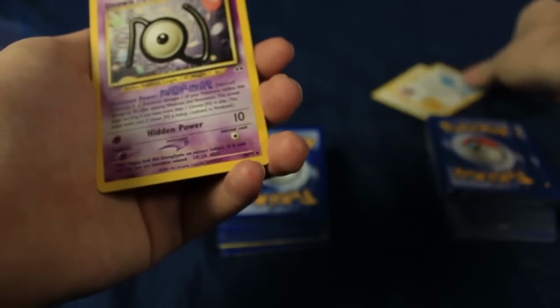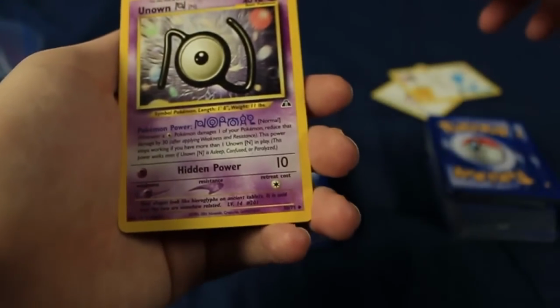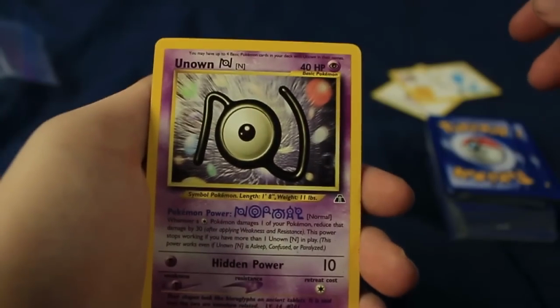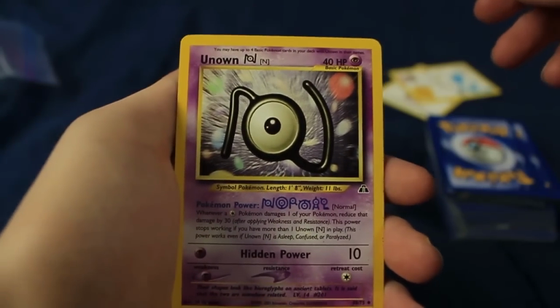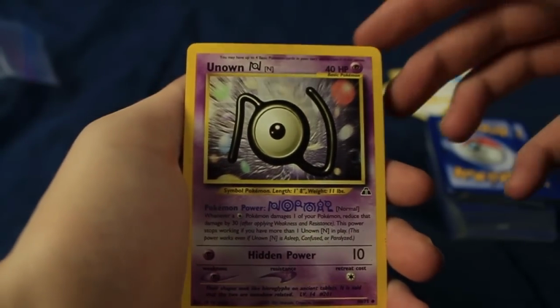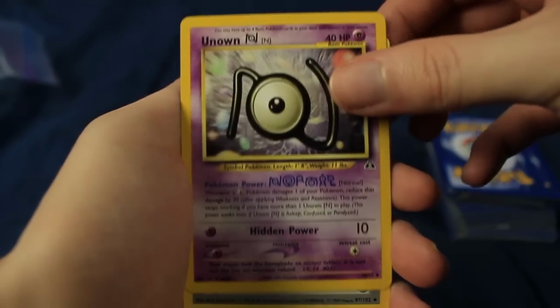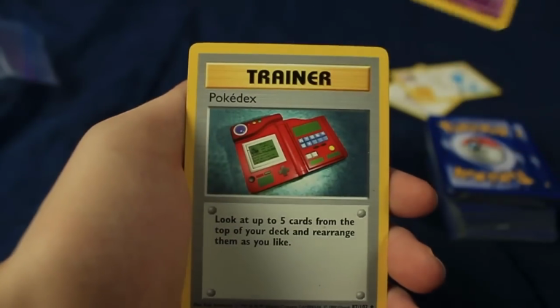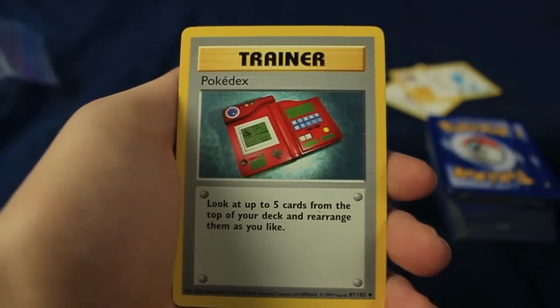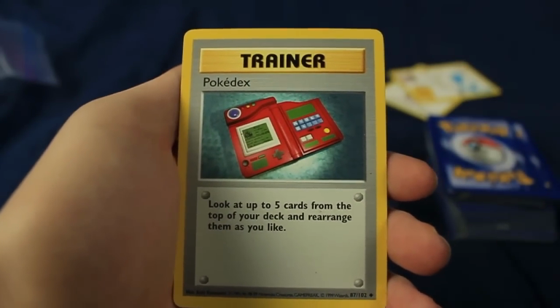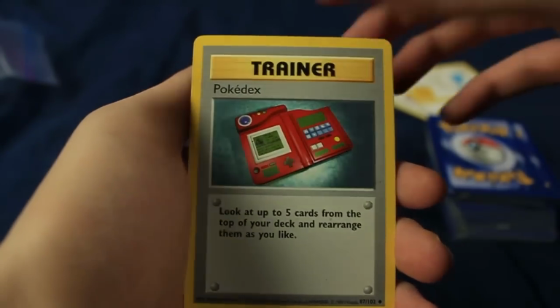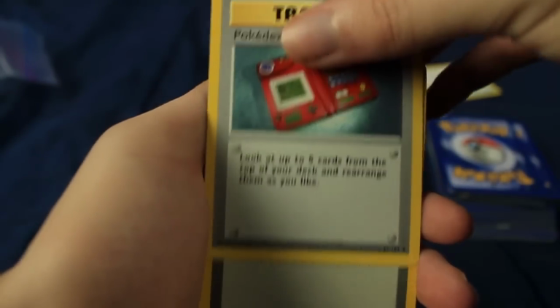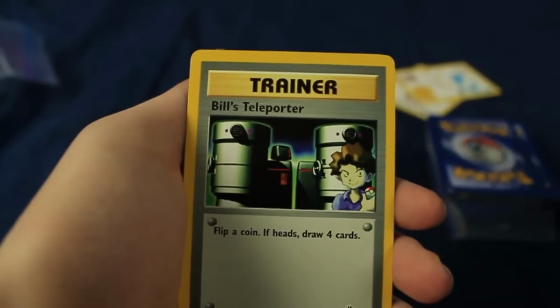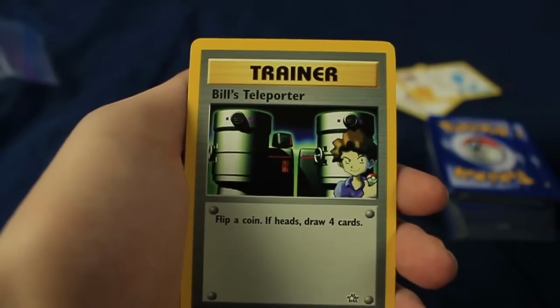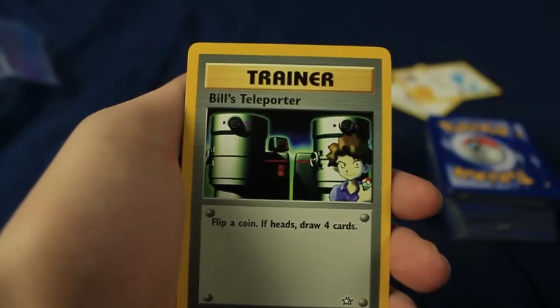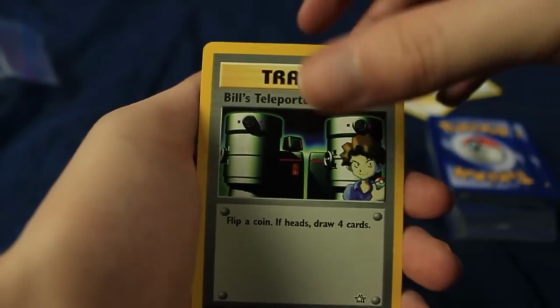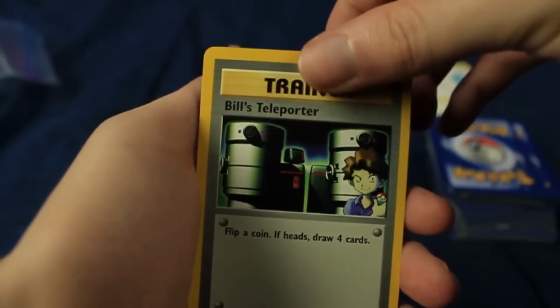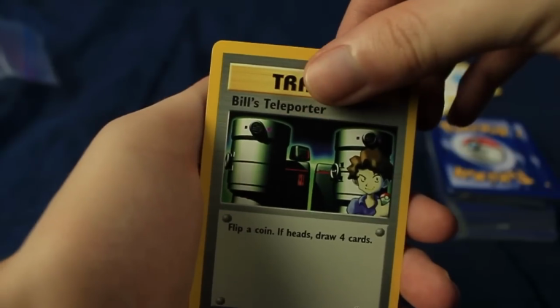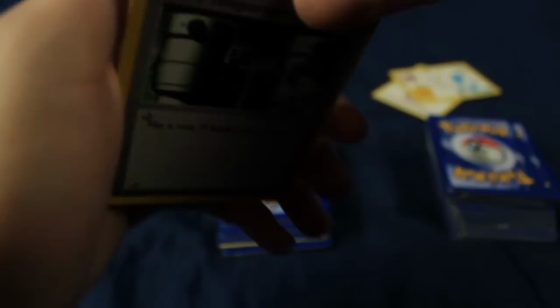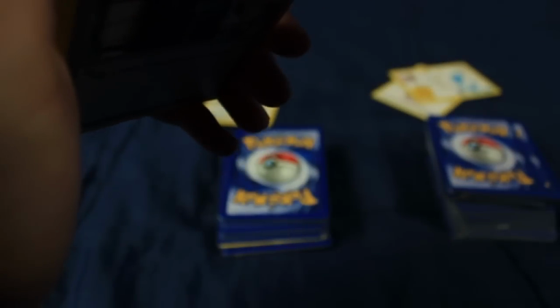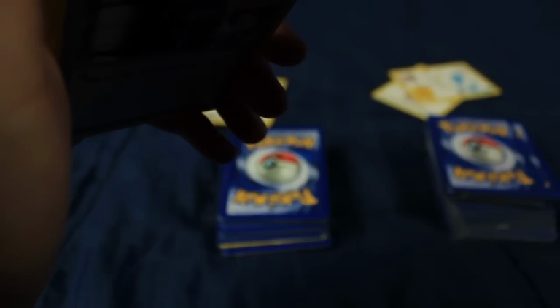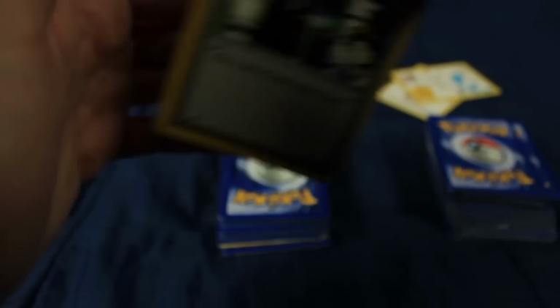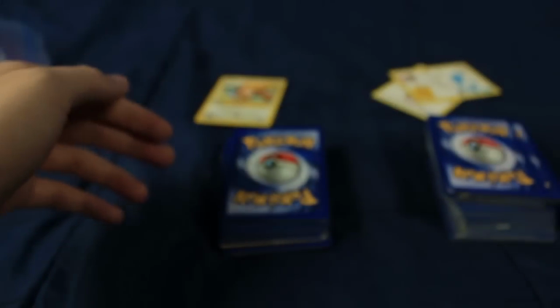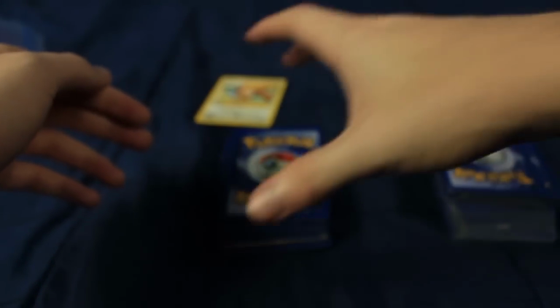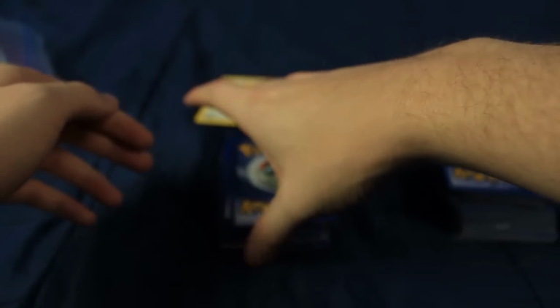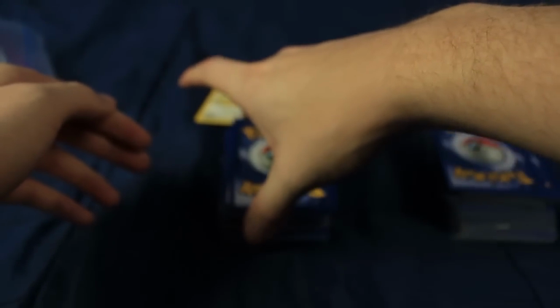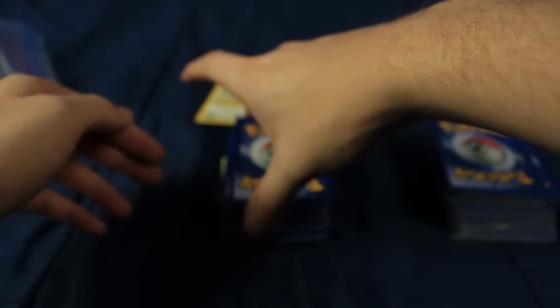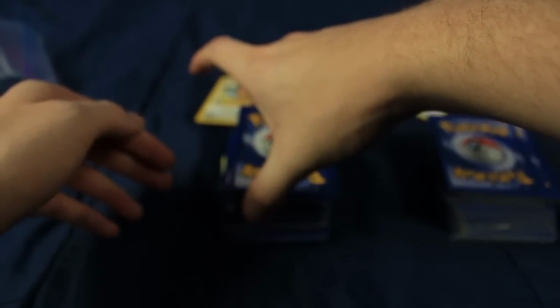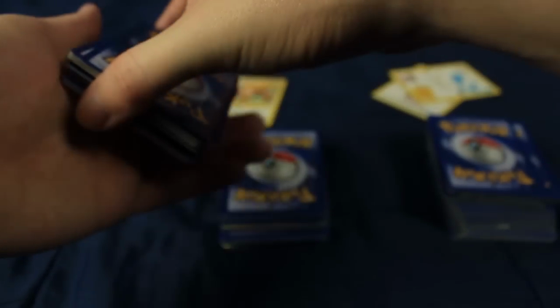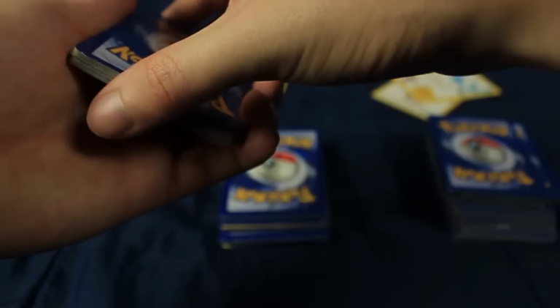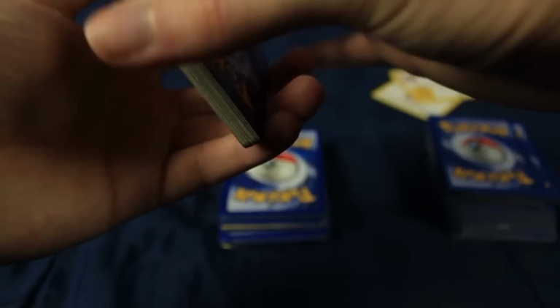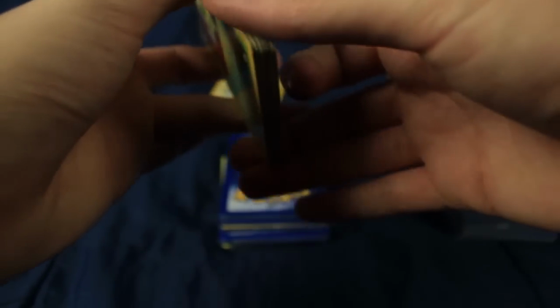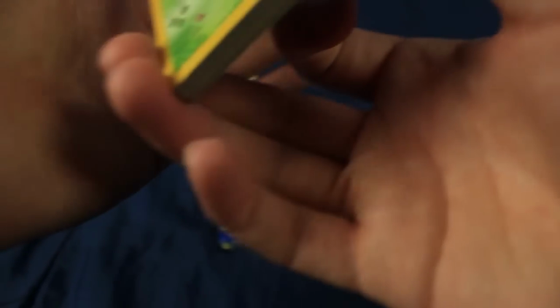We have an Unknown N. We have a Pokedex and Bill's Teleporter. So we can just keep going down the stack here. Got me another good handful.